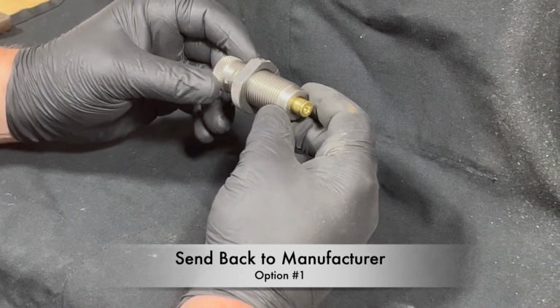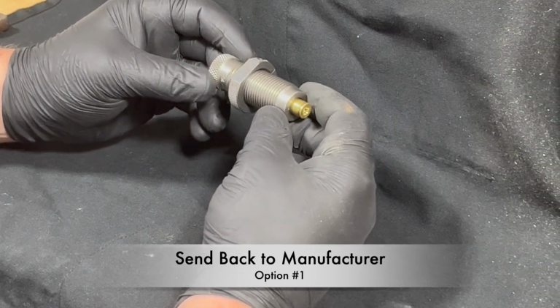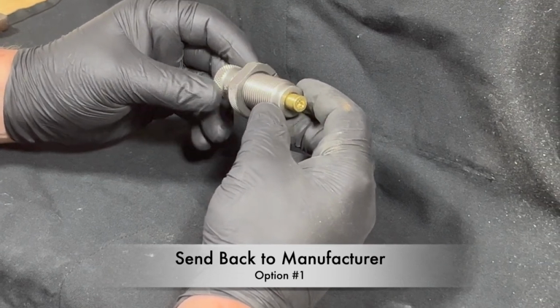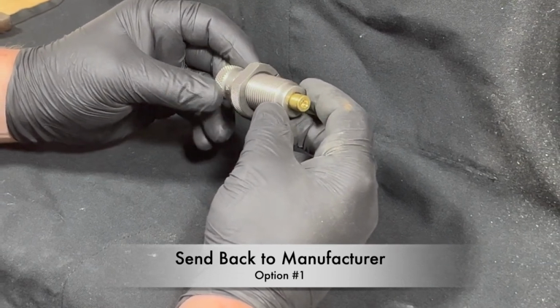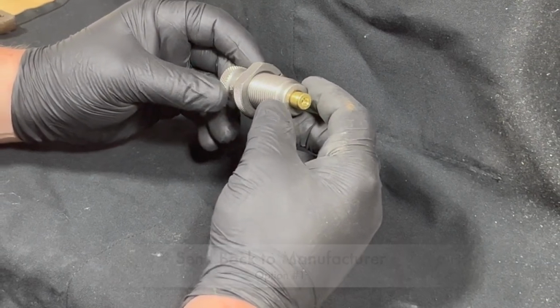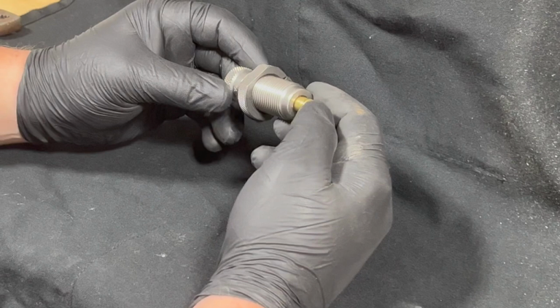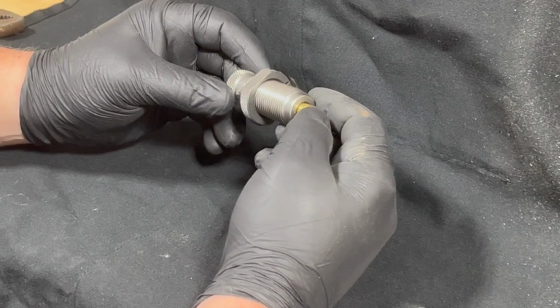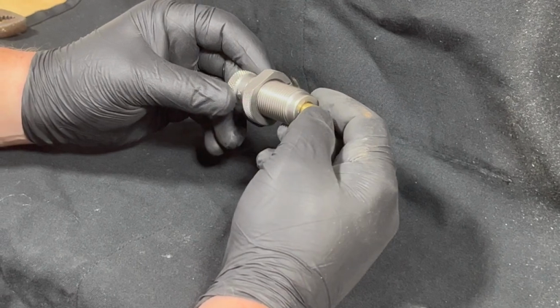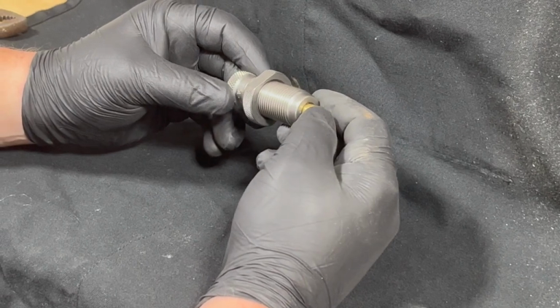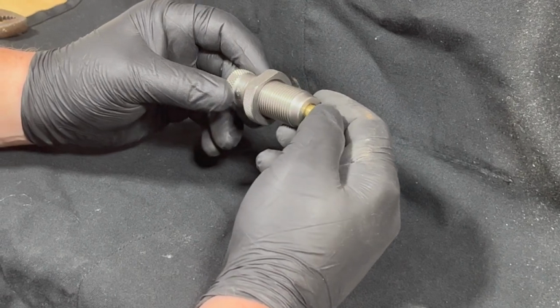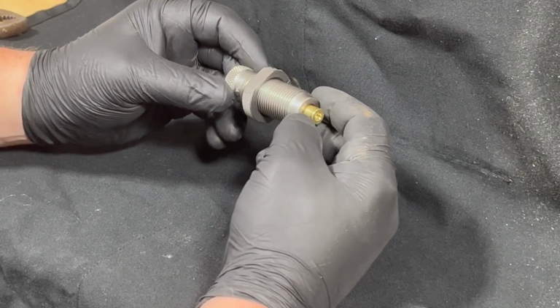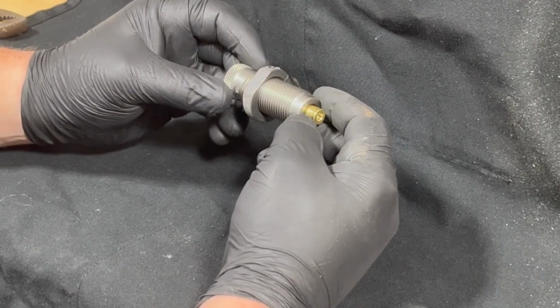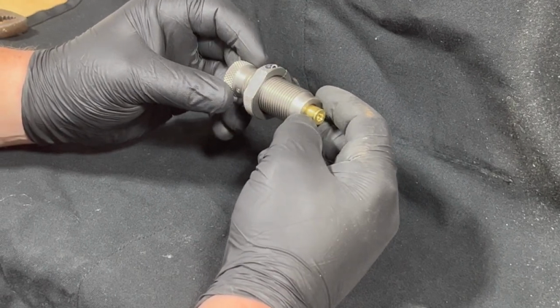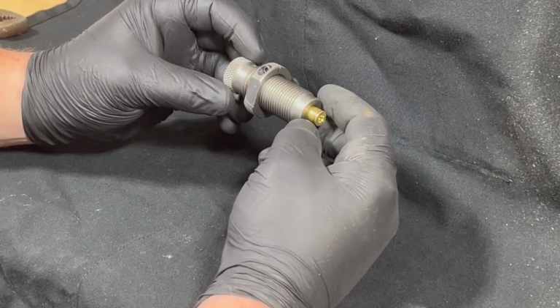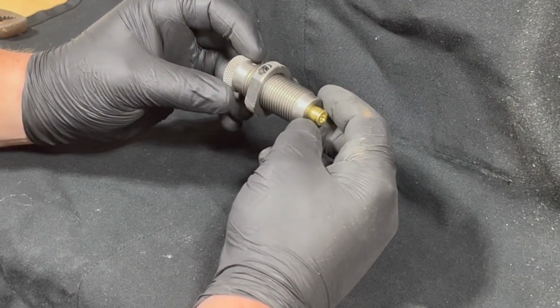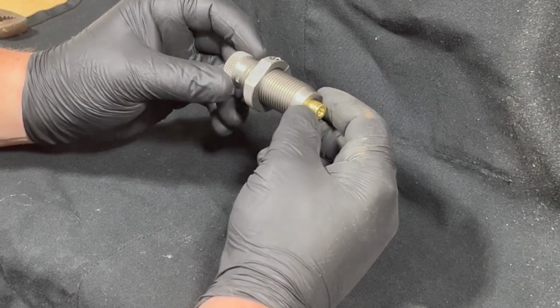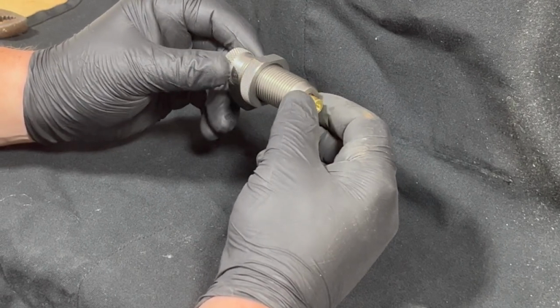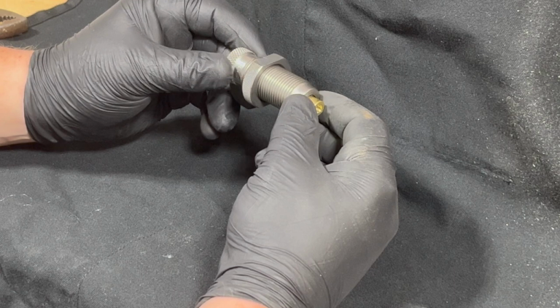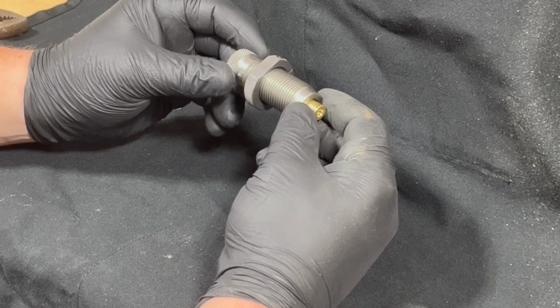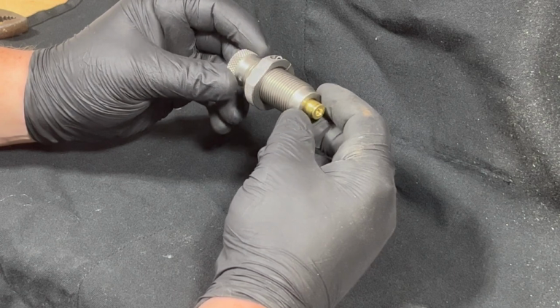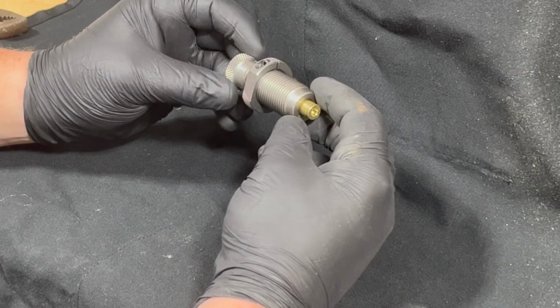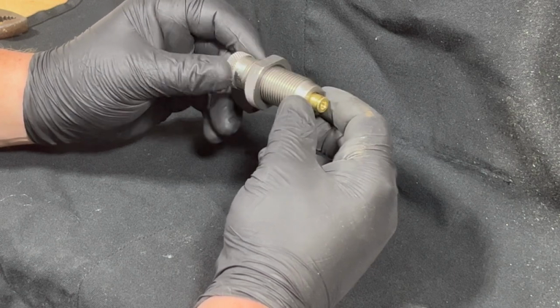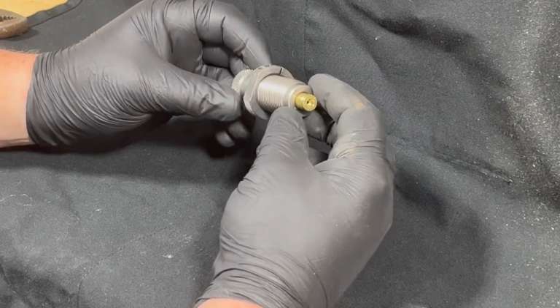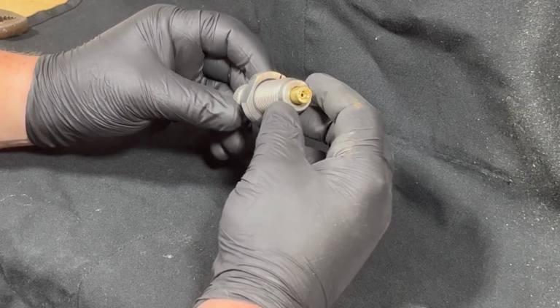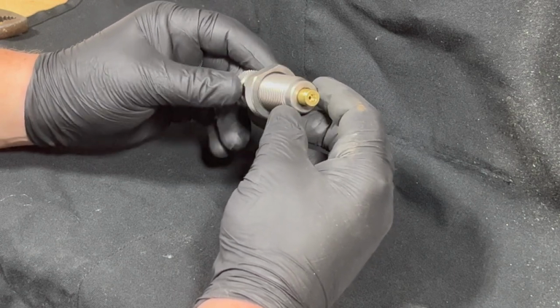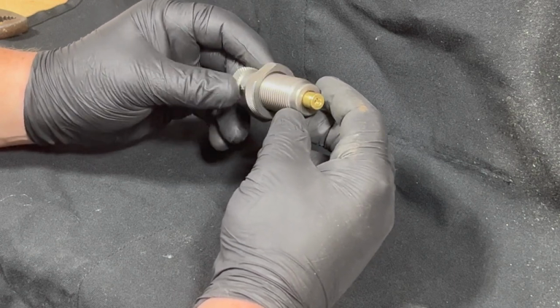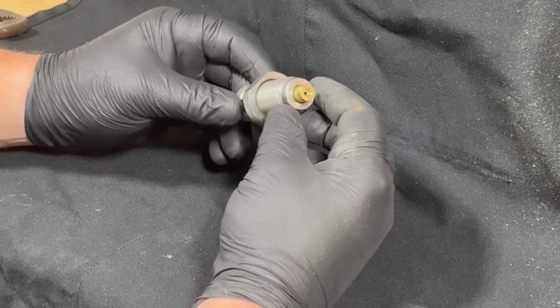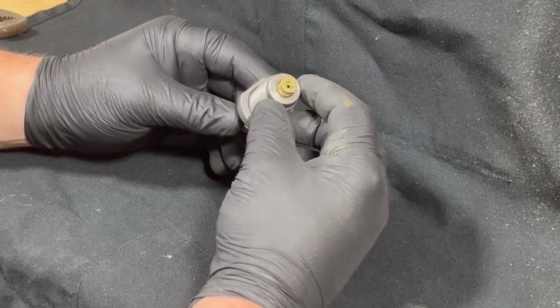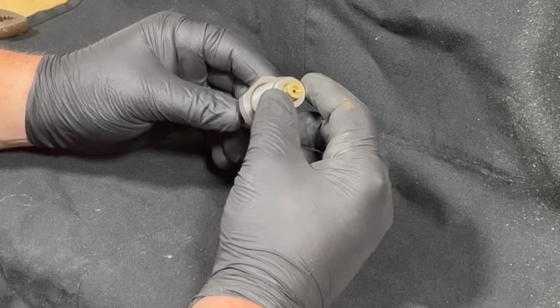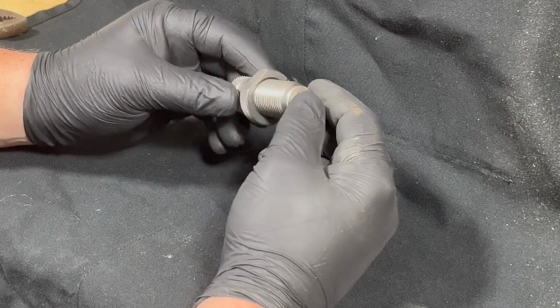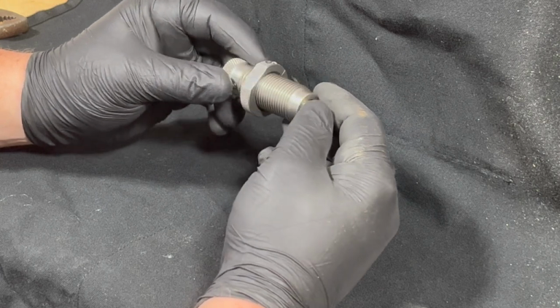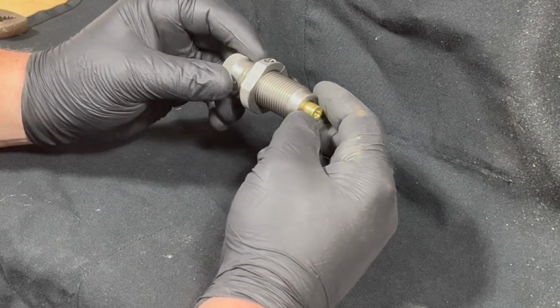They should be able to get the shell casing unstuck. RCBS has a lifetime warranty, and the first time I got mine stuck, I sent it back to RCBS and they removed the shell casing for me for no charge.